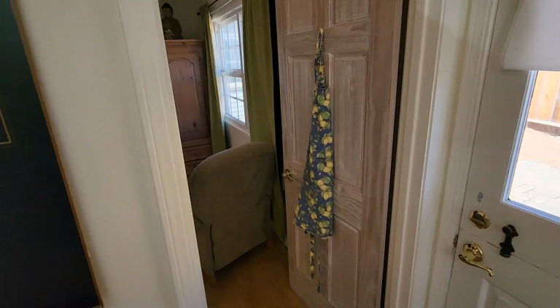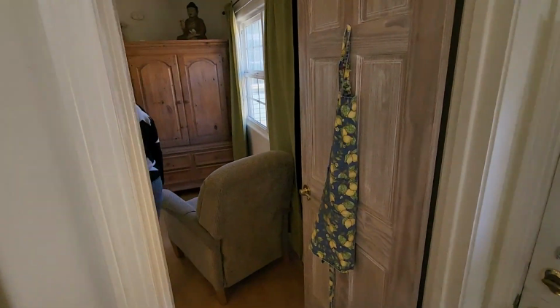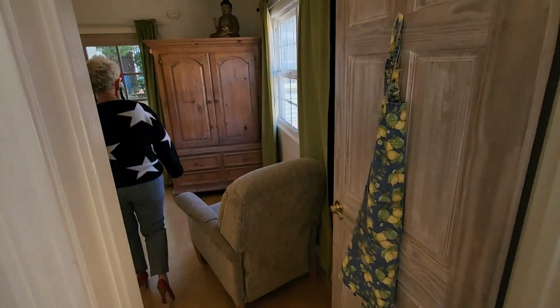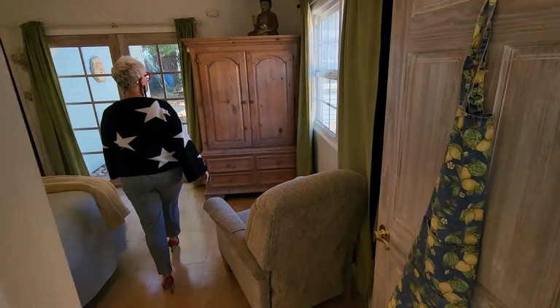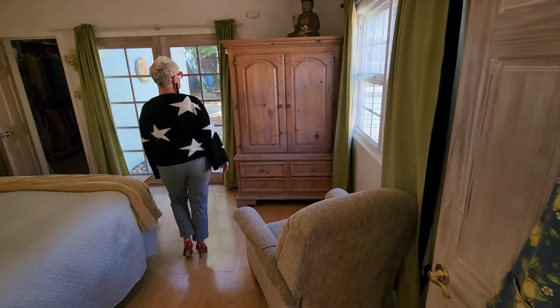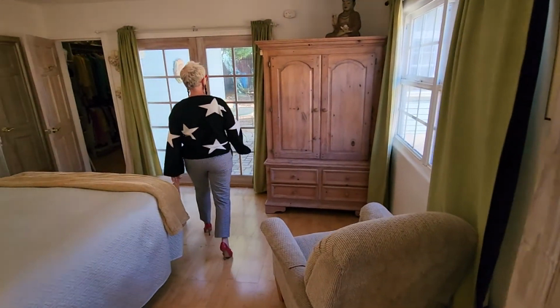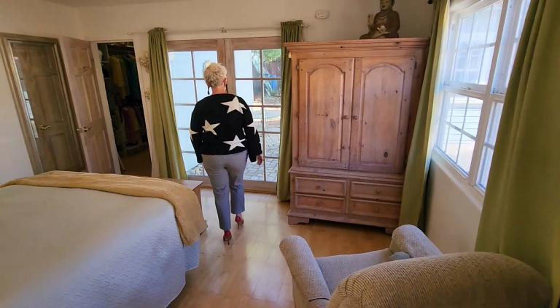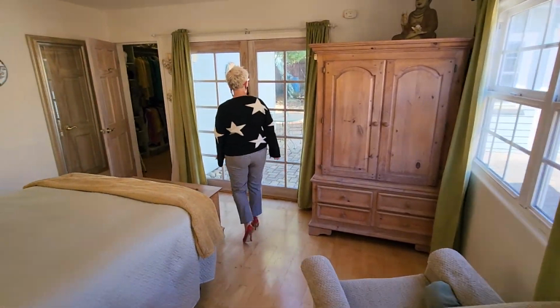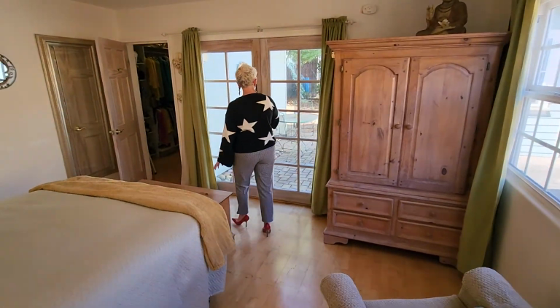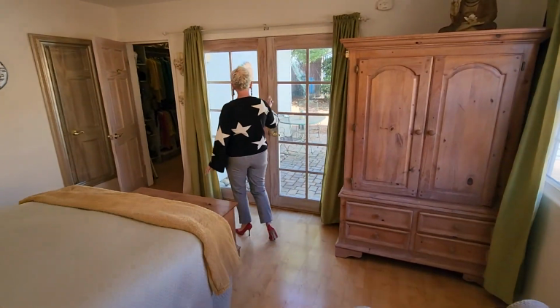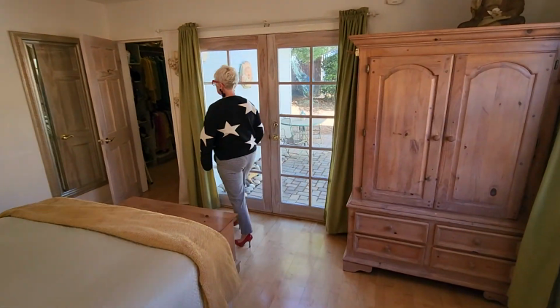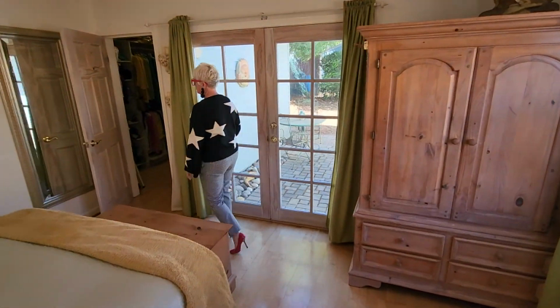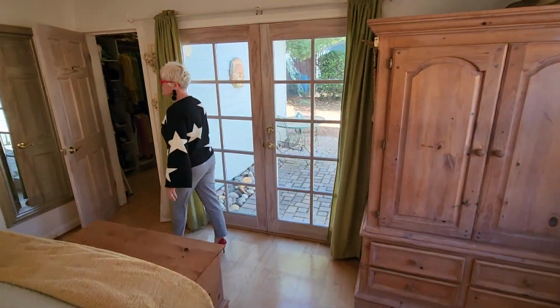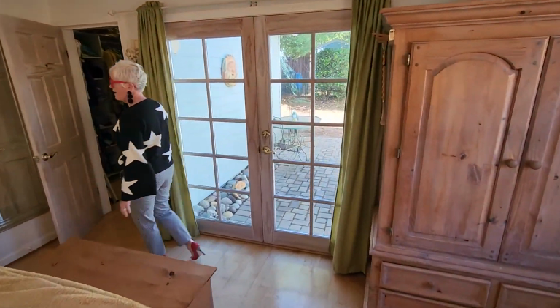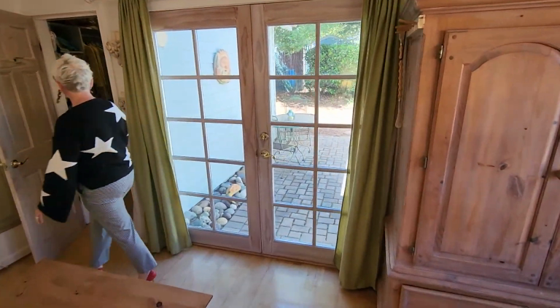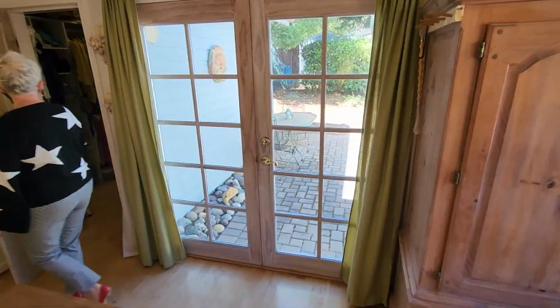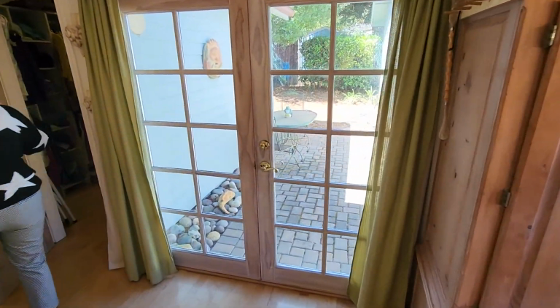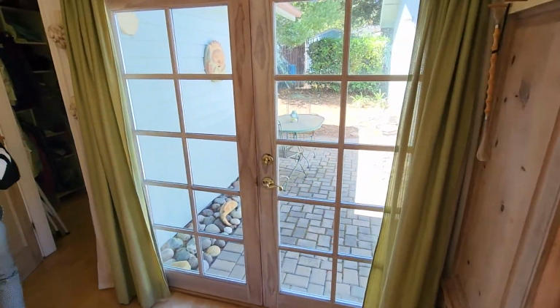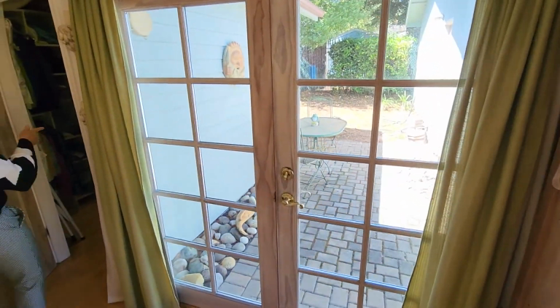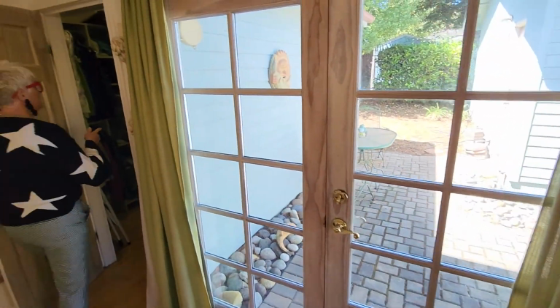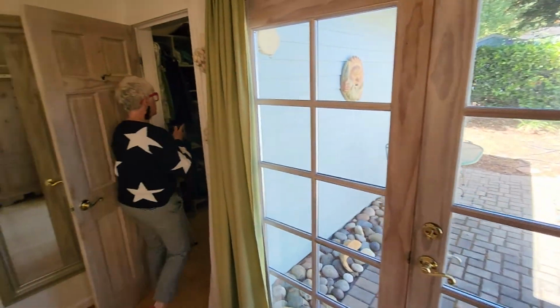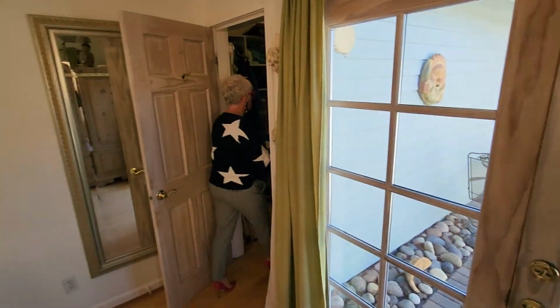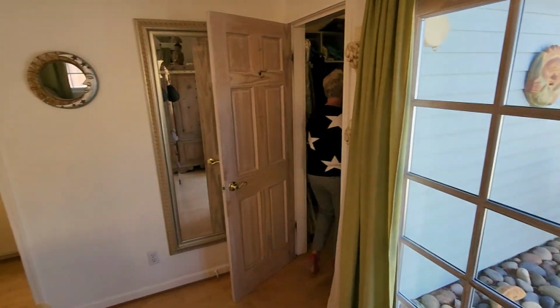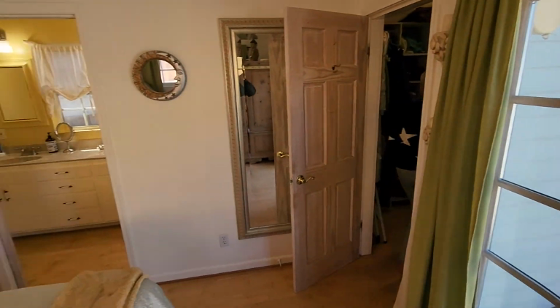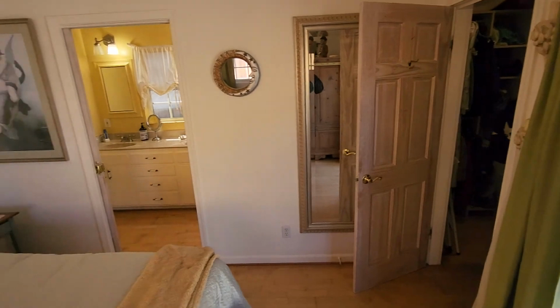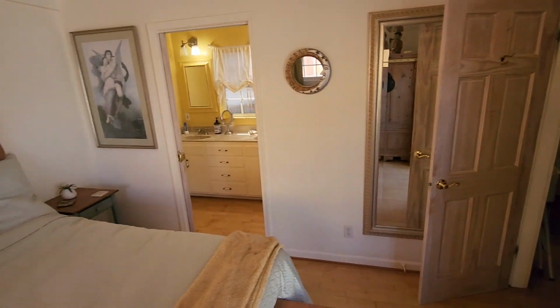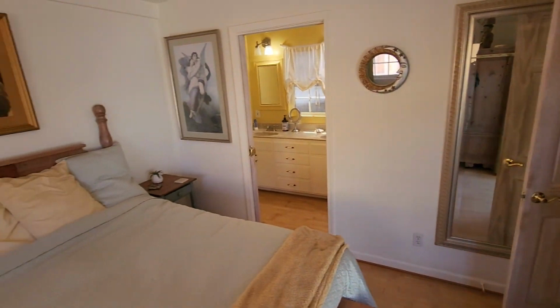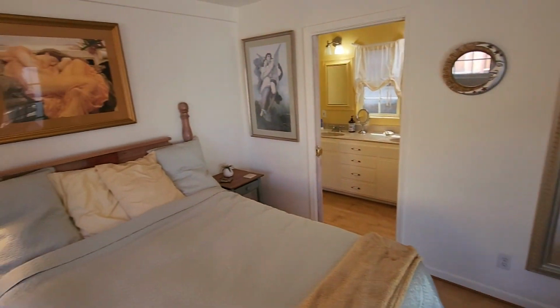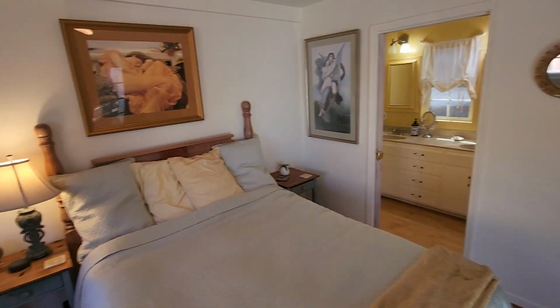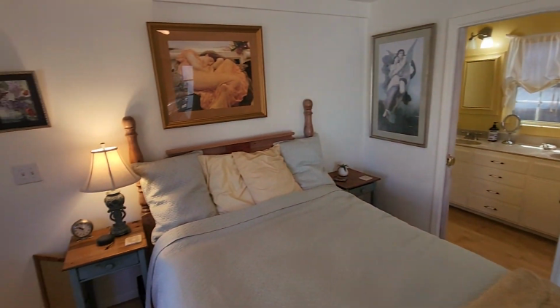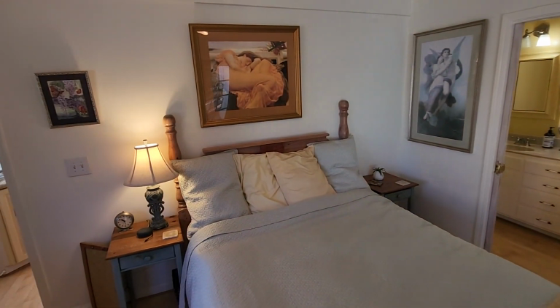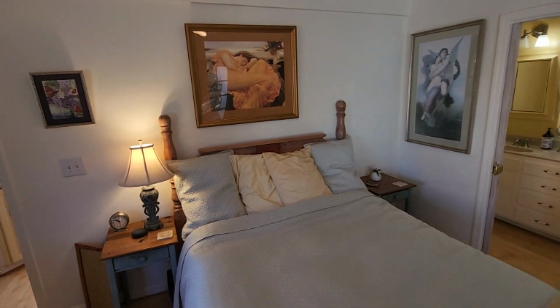Here's this amazing bedroom with French doors opening out to a little intimate patio. Walk-in closet that's pretty outrageous. Follow me in here and just do a quick turnaround.